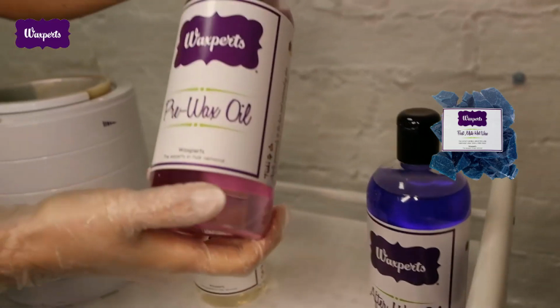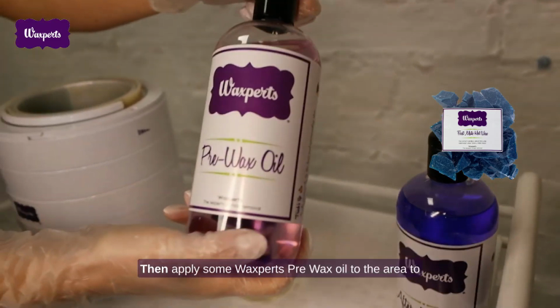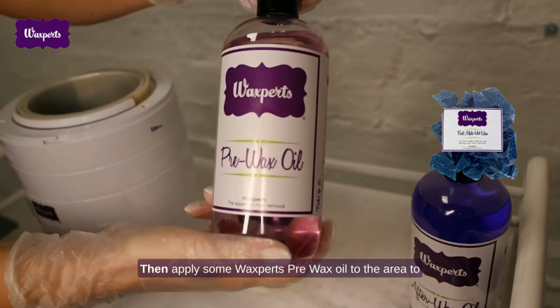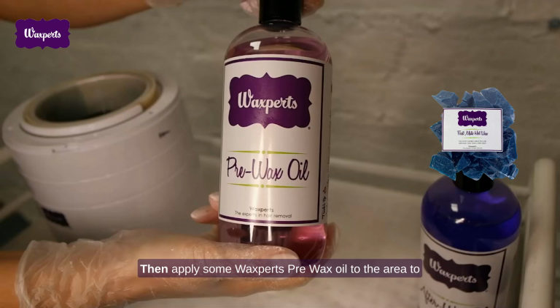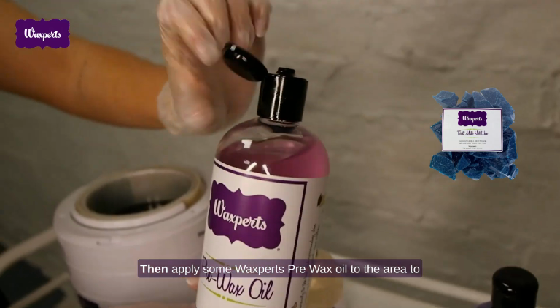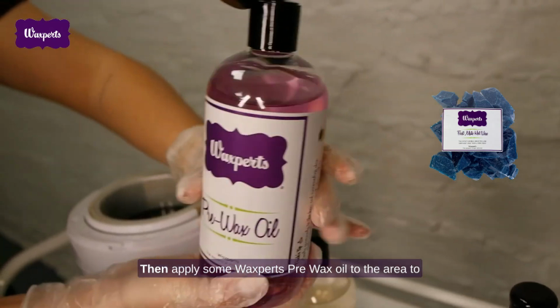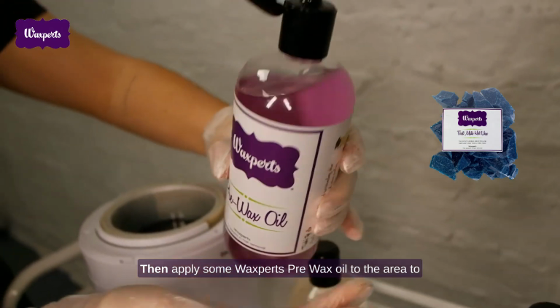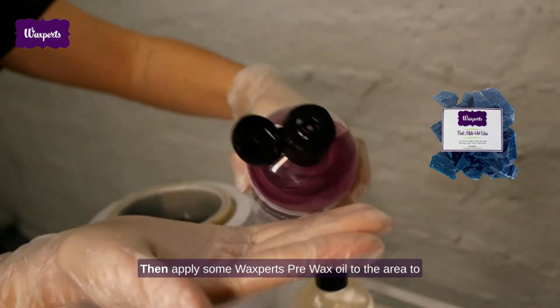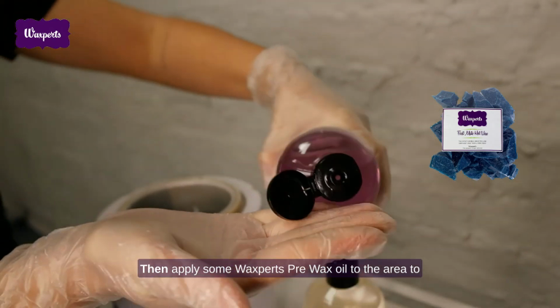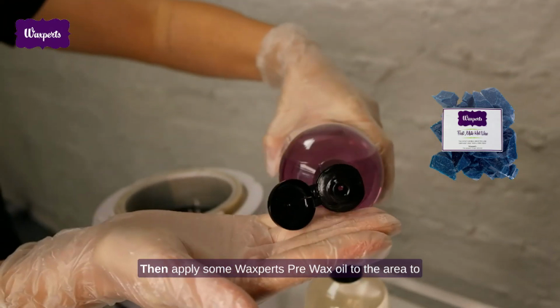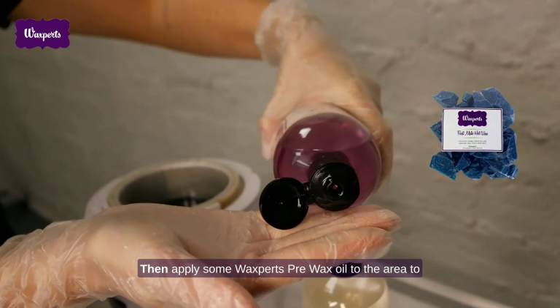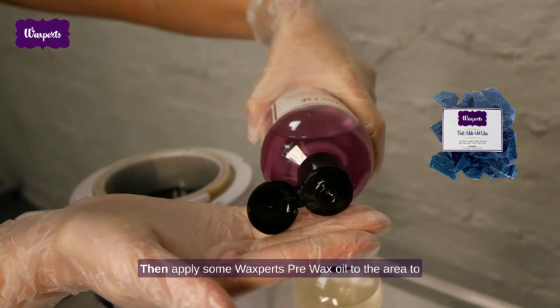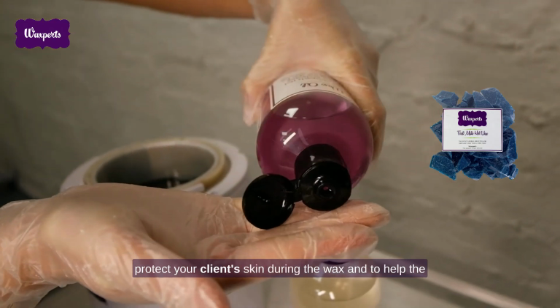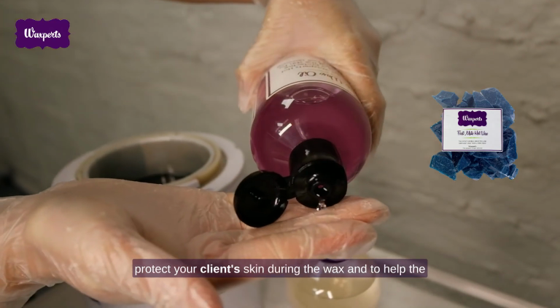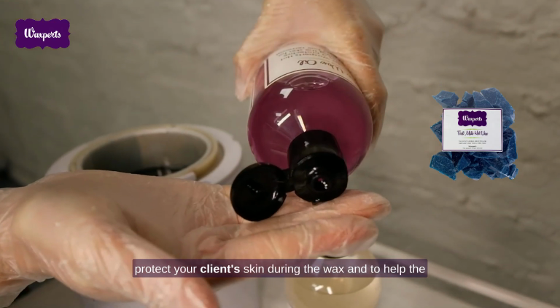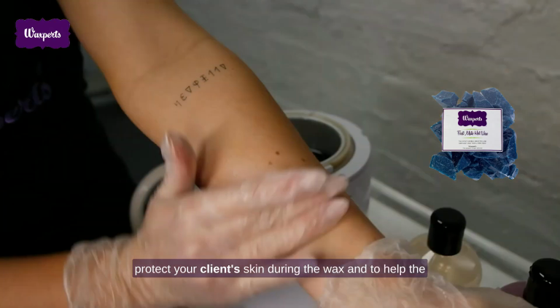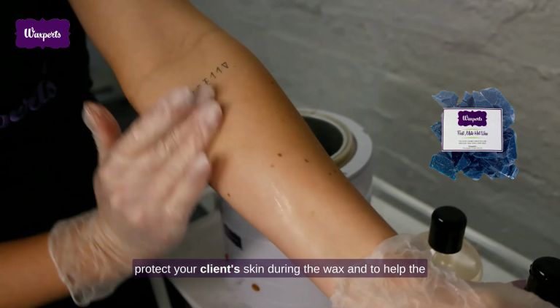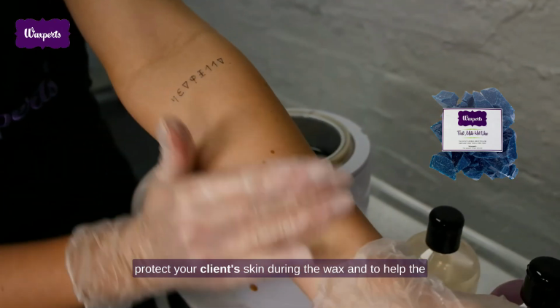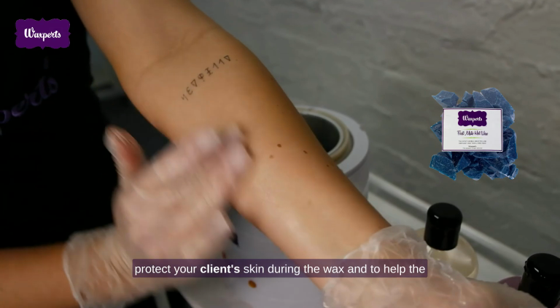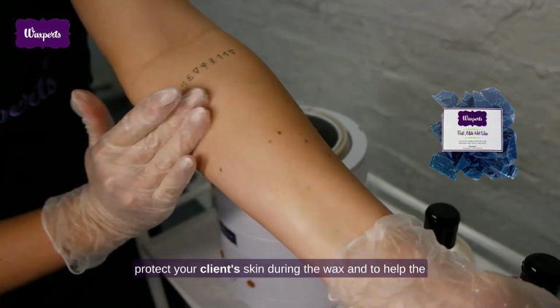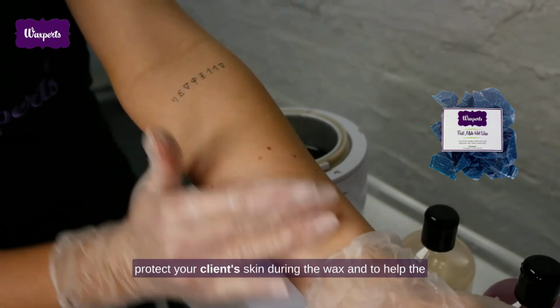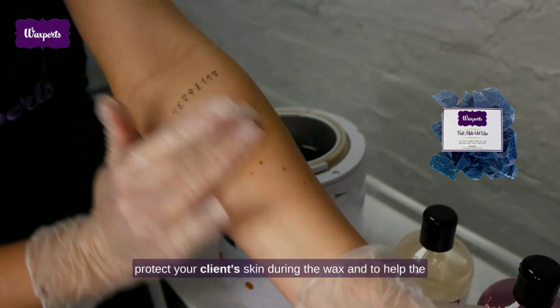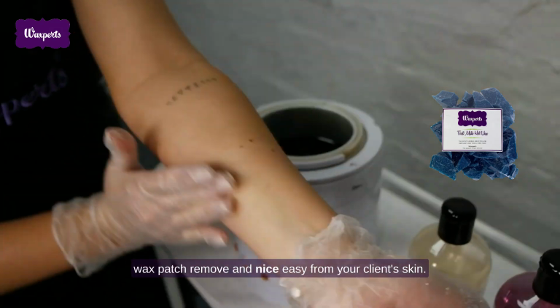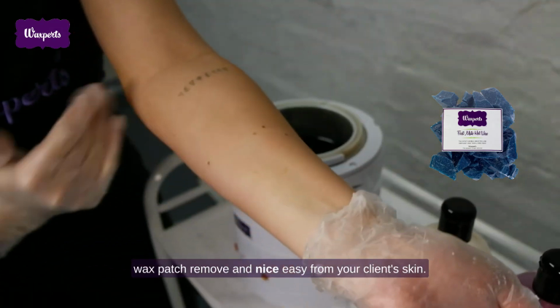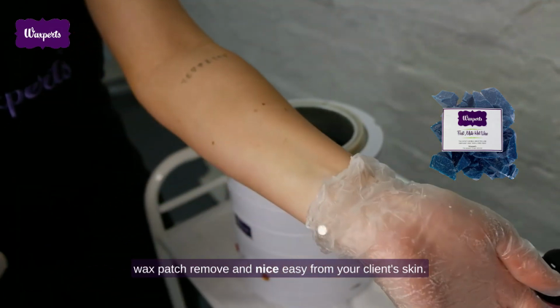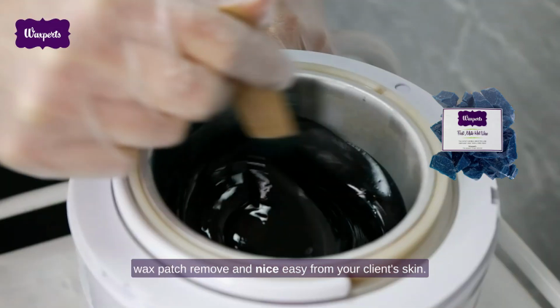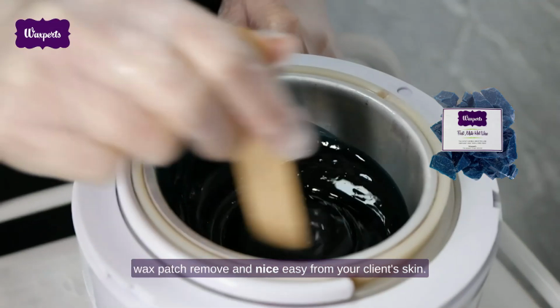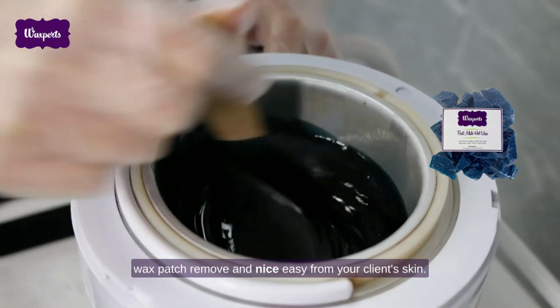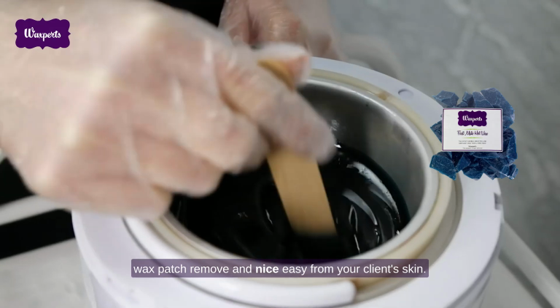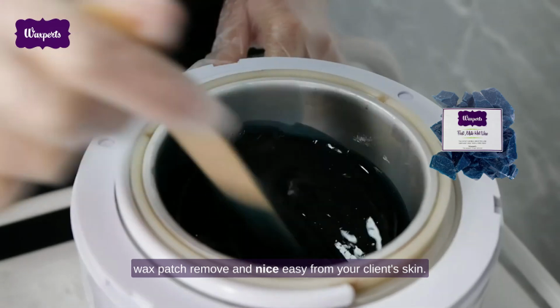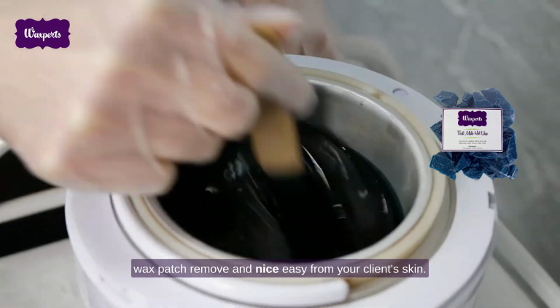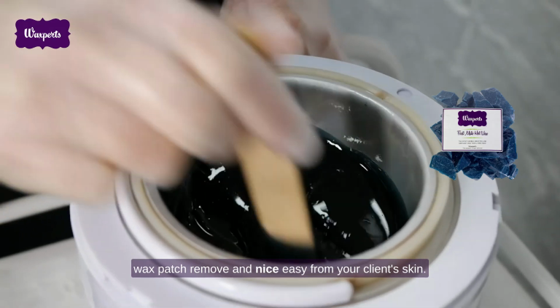Then apply some Waxburst Pre-Wax Oil to the area to protect your client's skin during the wax and to help the wax patch remove nice and easy from your client's skin.